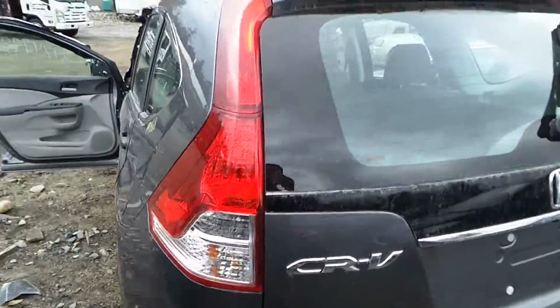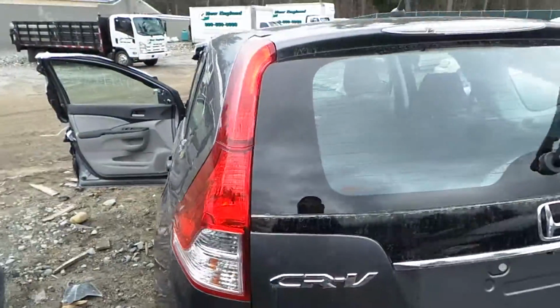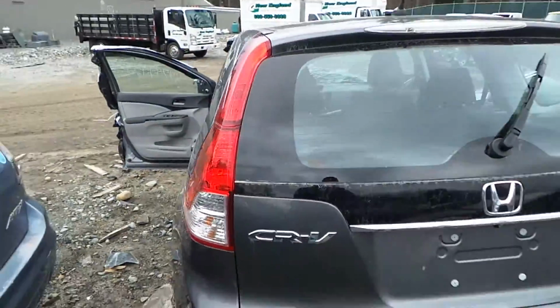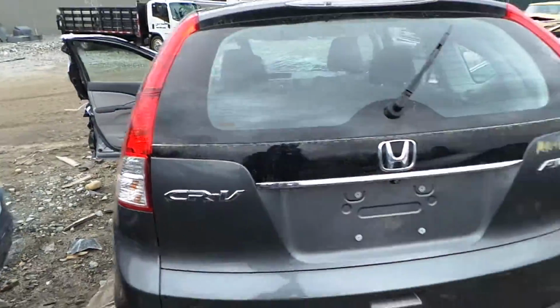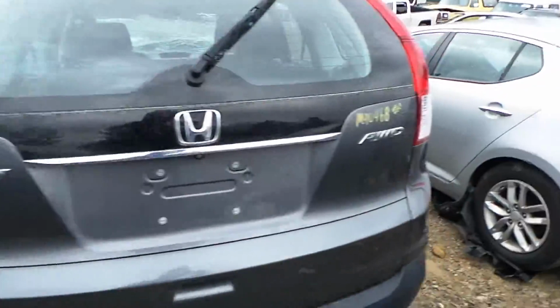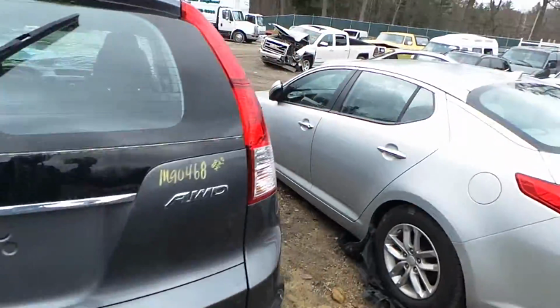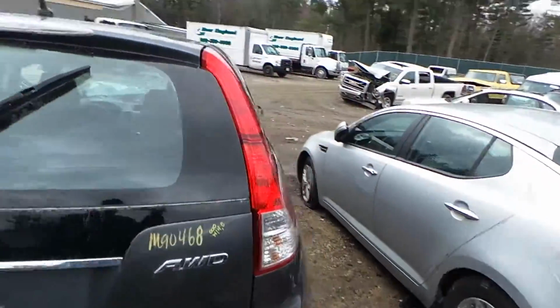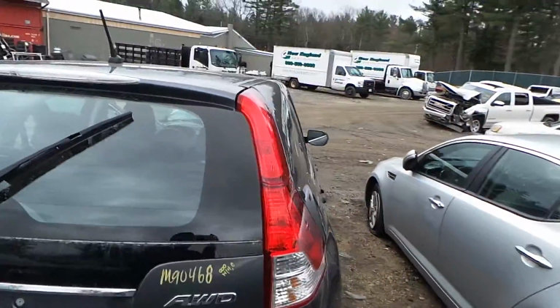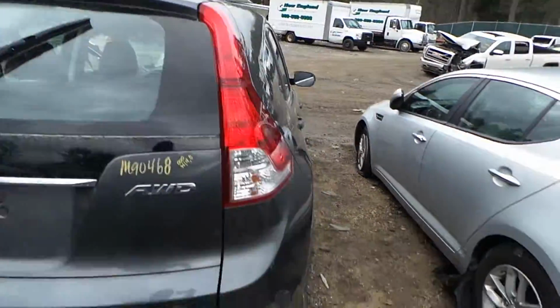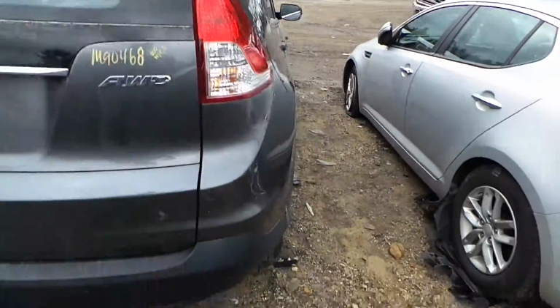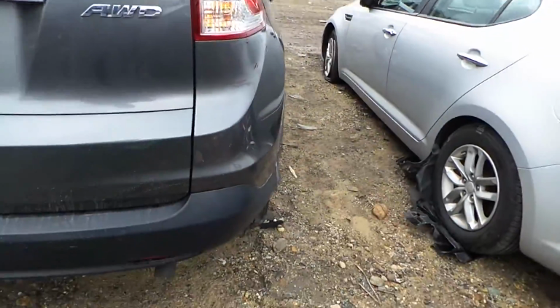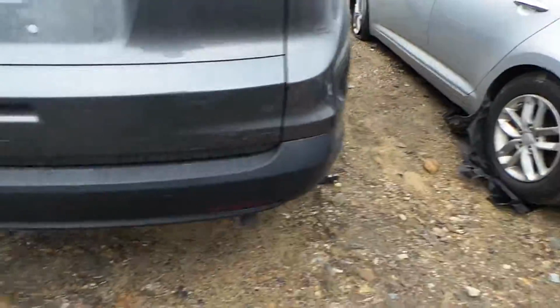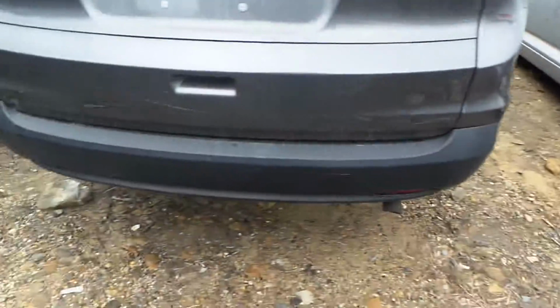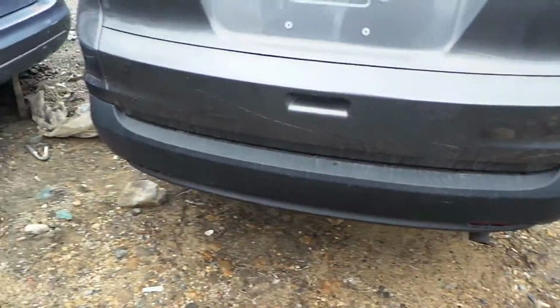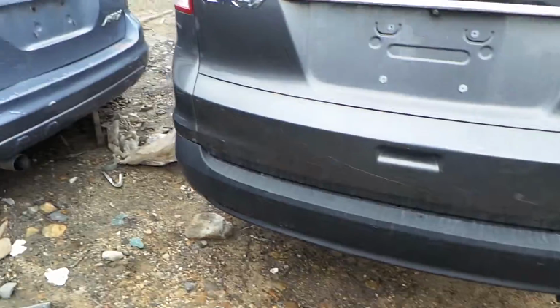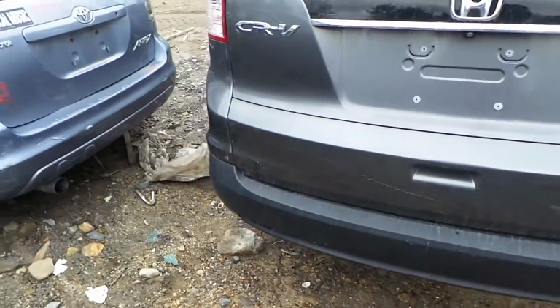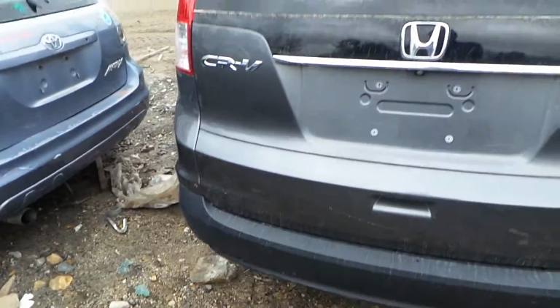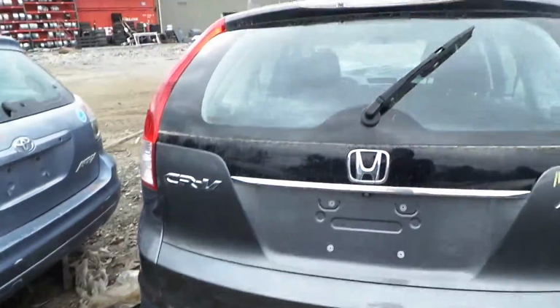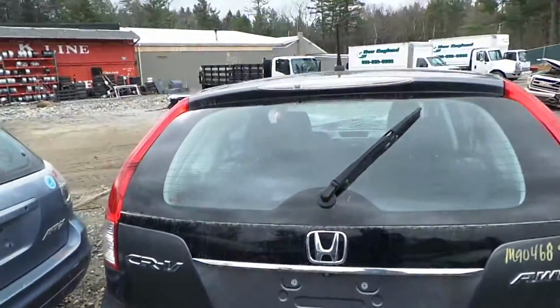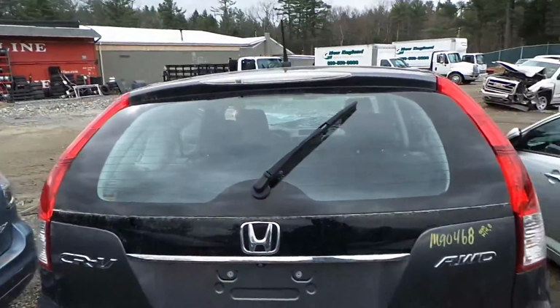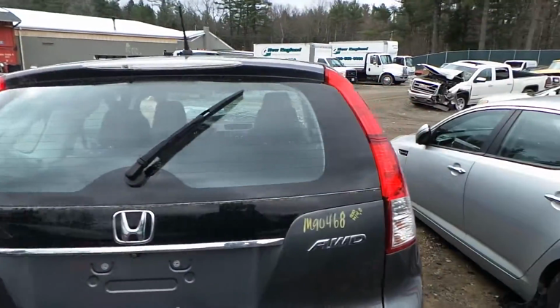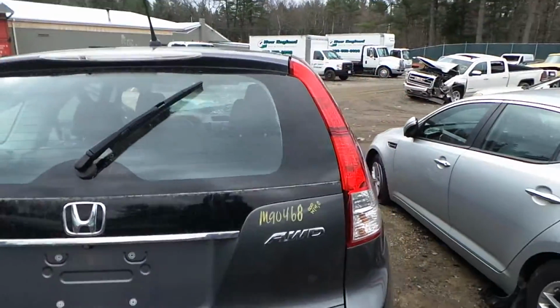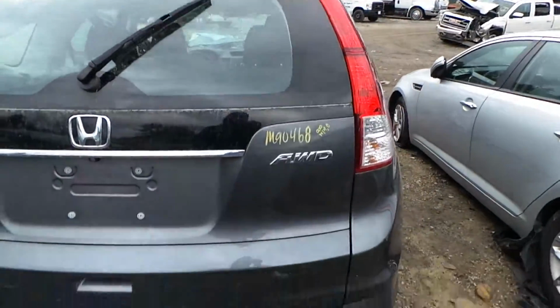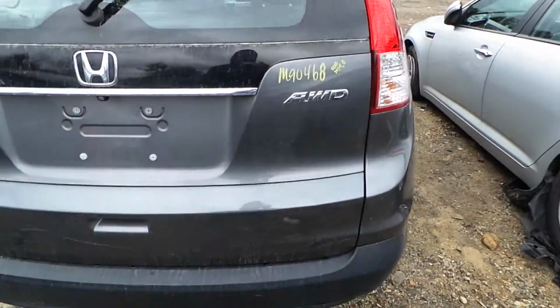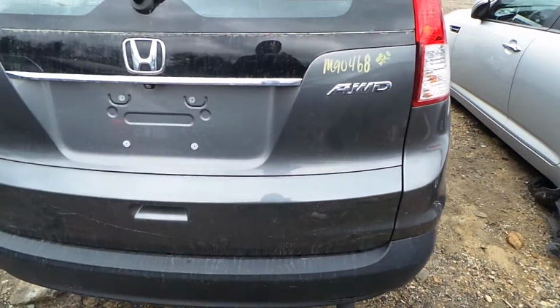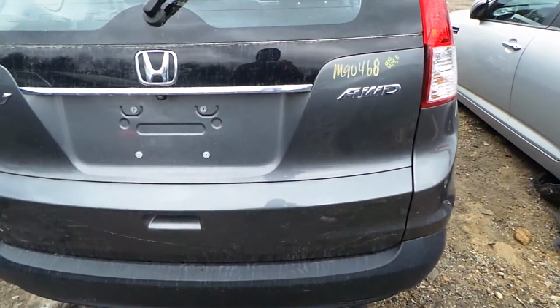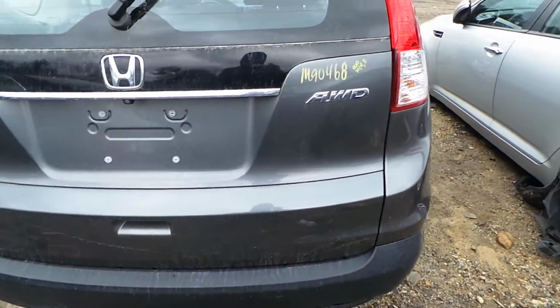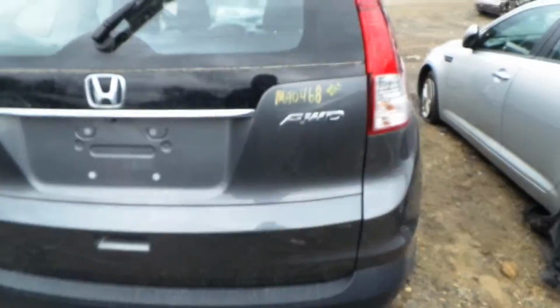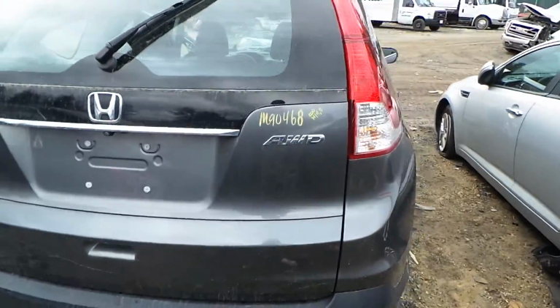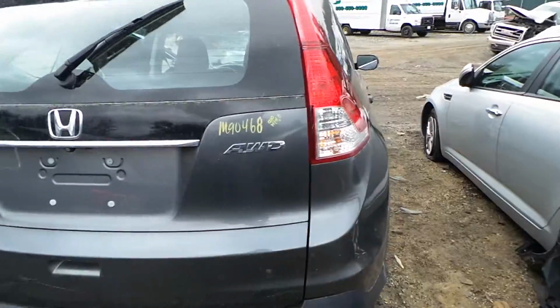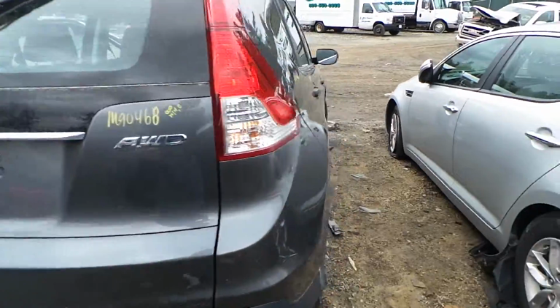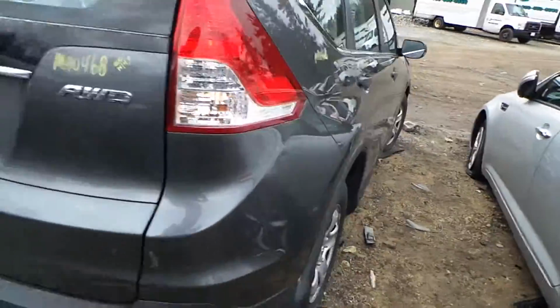We've got a good left hand tail light as well as a right. We have a good rear rebar. The rear lid gate is insurance quality showing no damage, and it comes with hinges and camera.